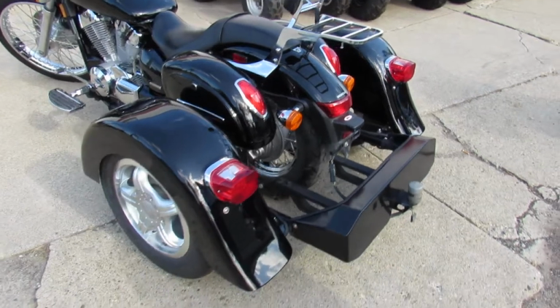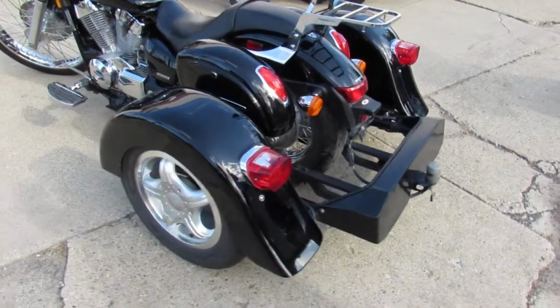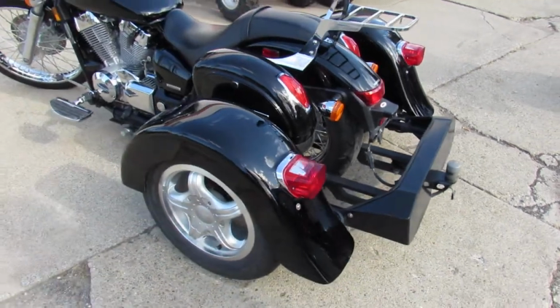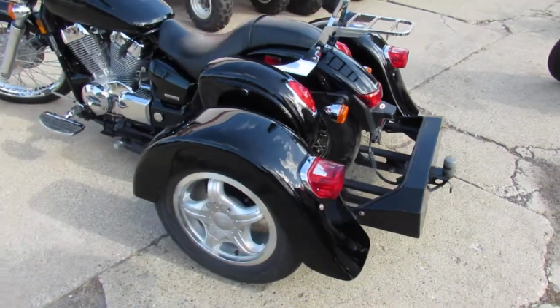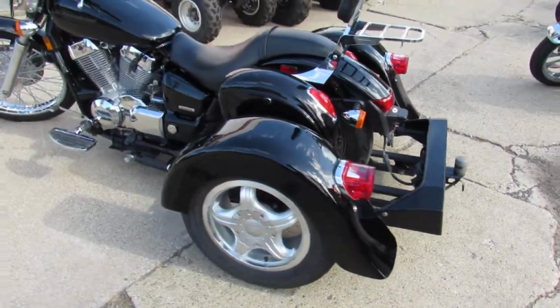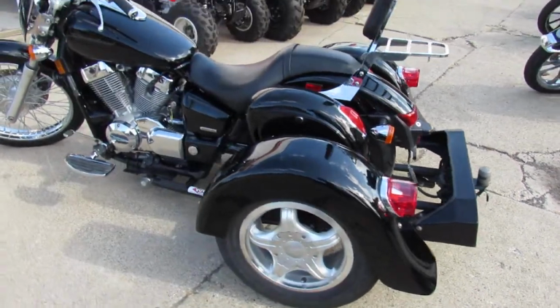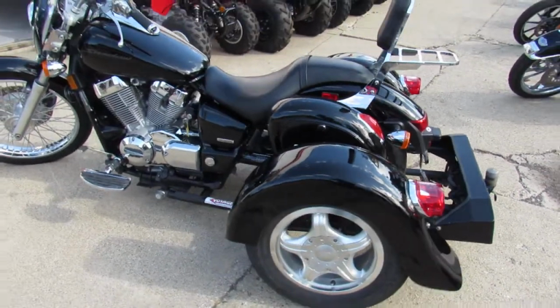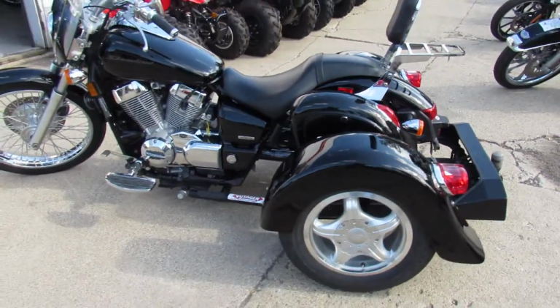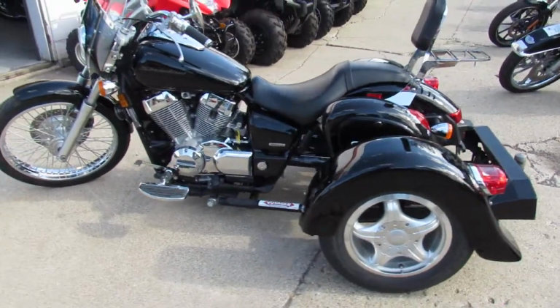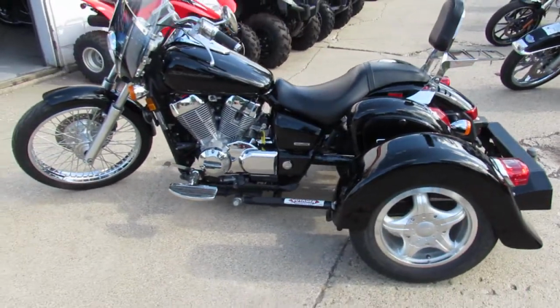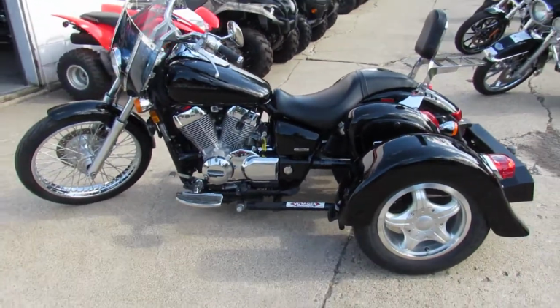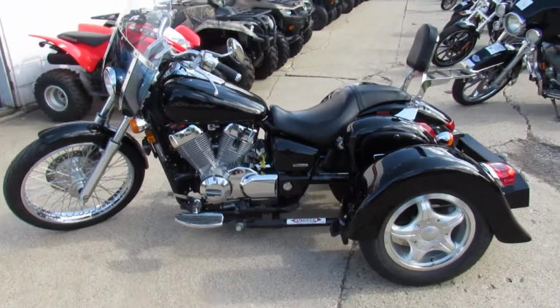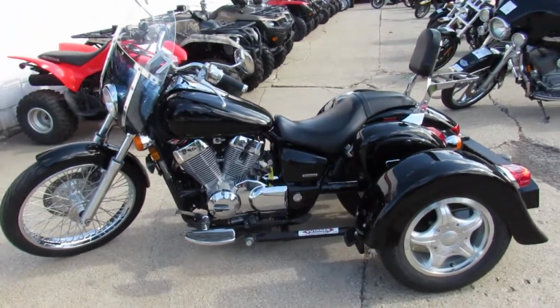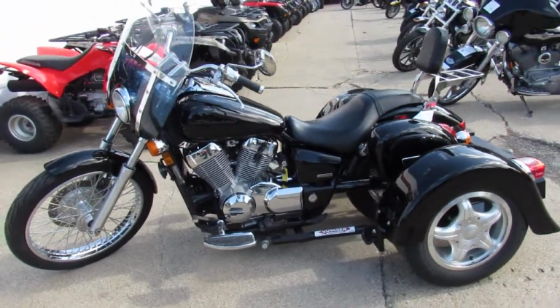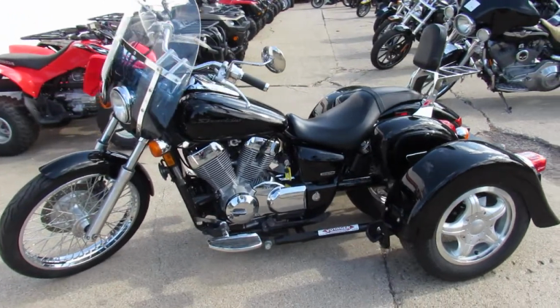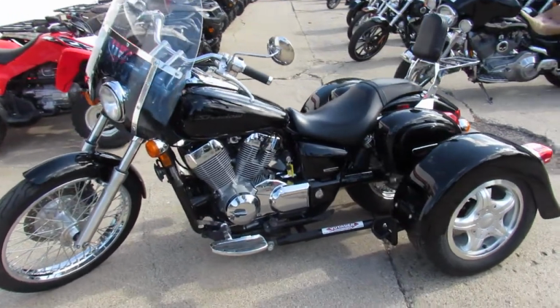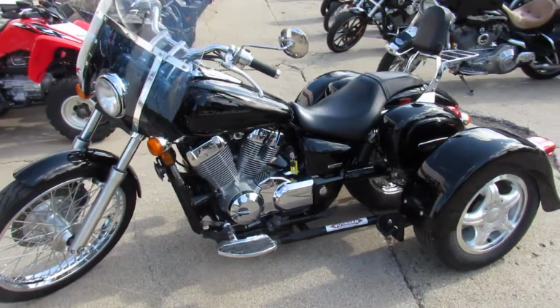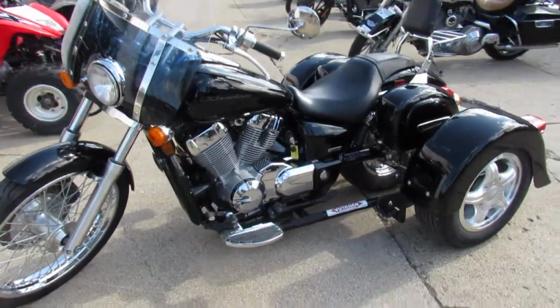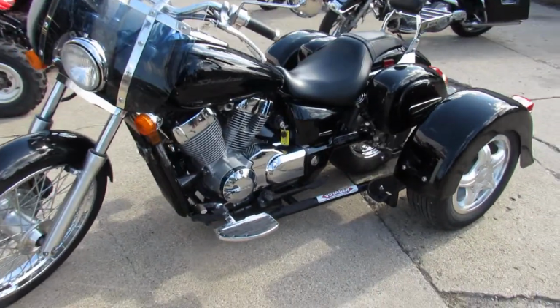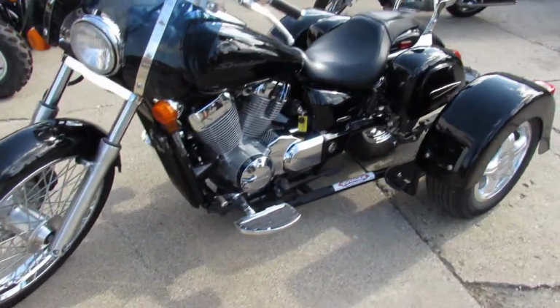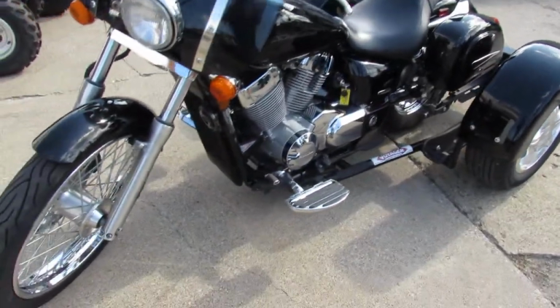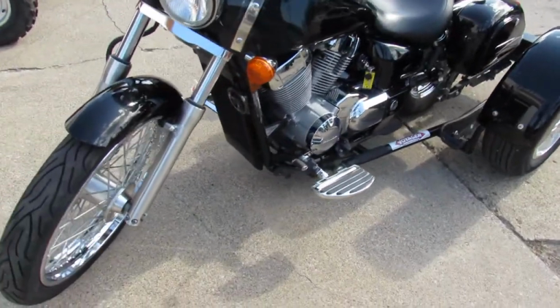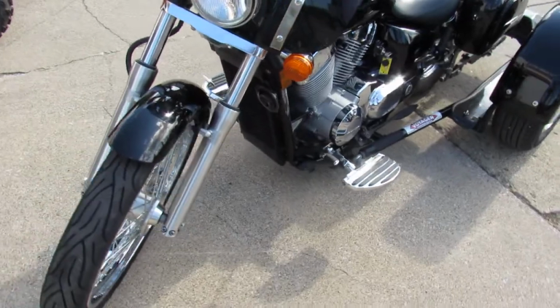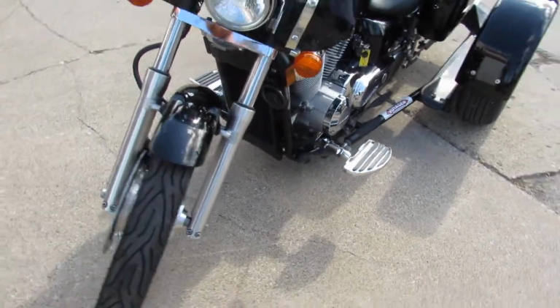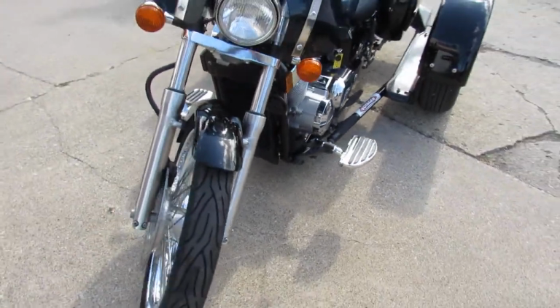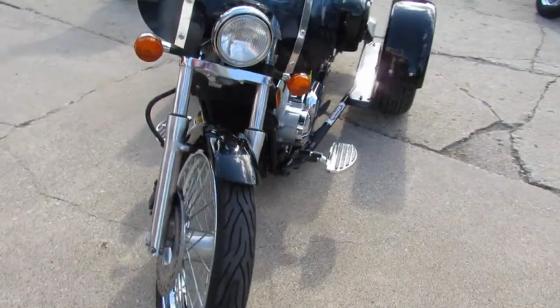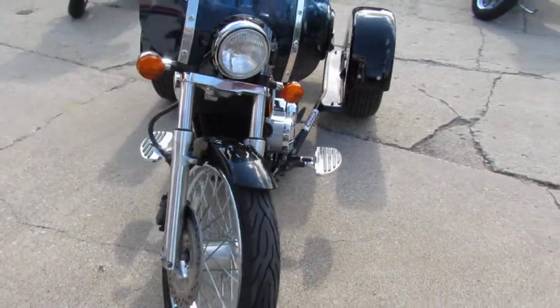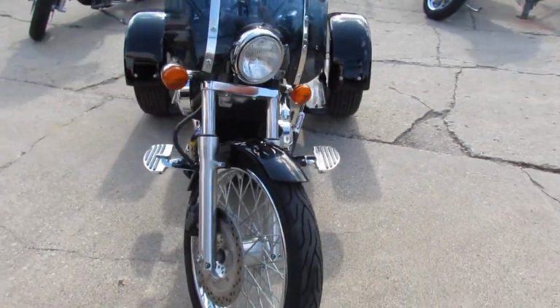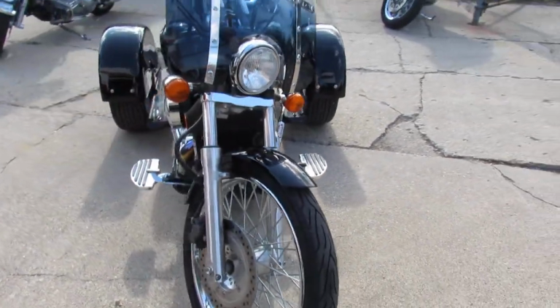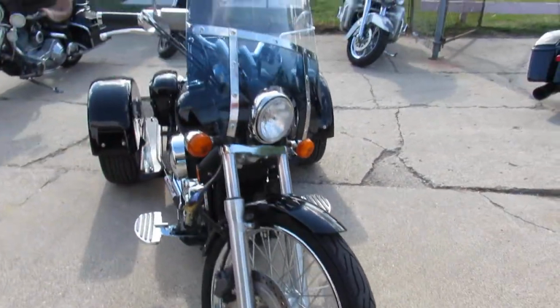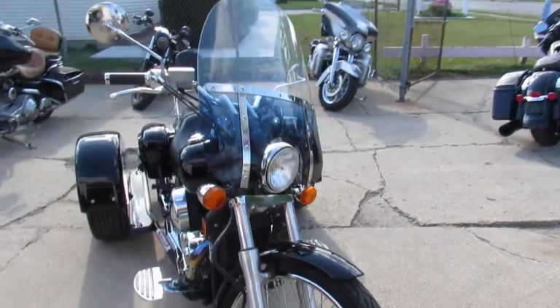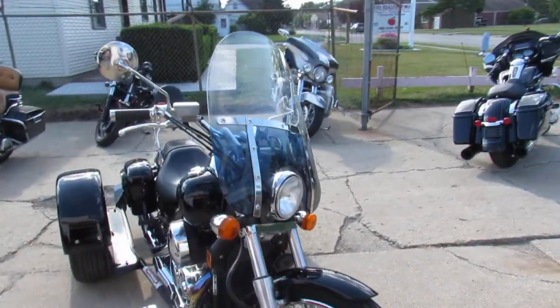Got the Voyager trike kit. Runs strong, needs nothing. Low miles and it's got all the extras: windshield, saddlebags, backrest, luggage rack, floorboards and more. It's a nice trike for very little money.